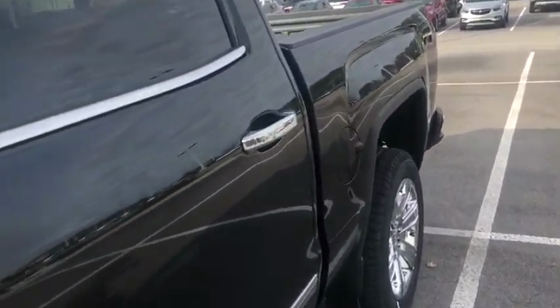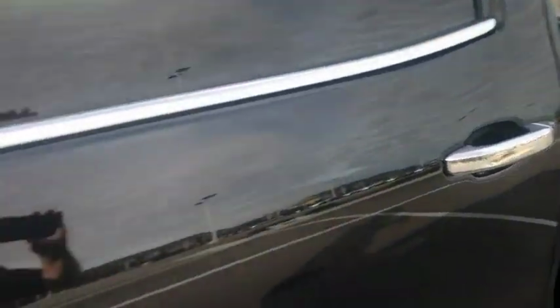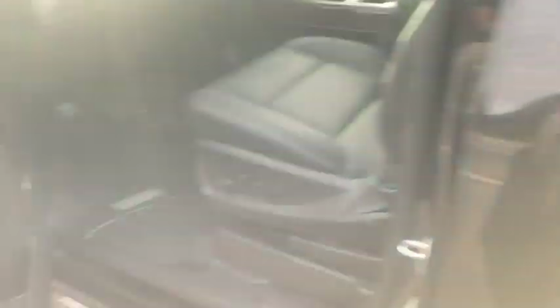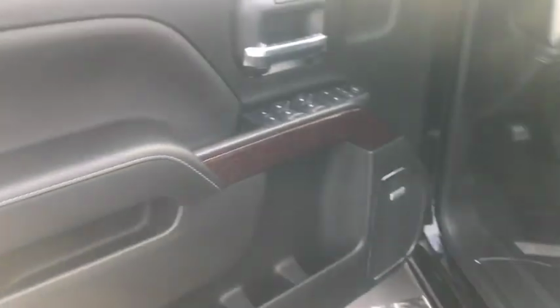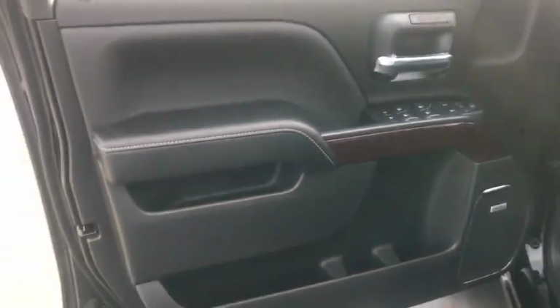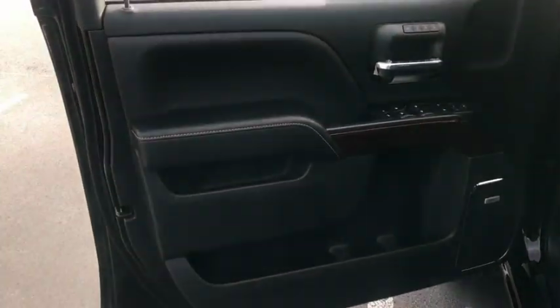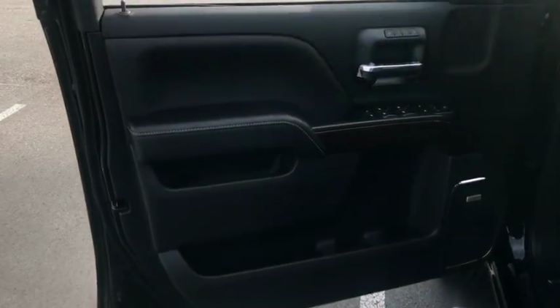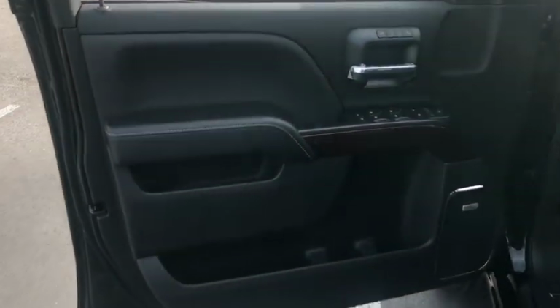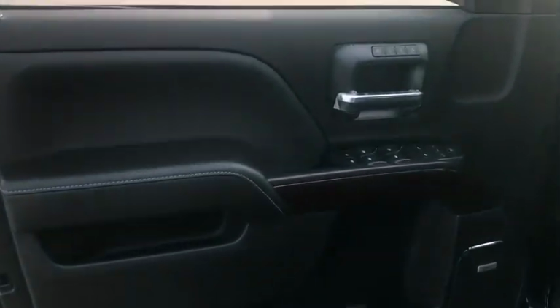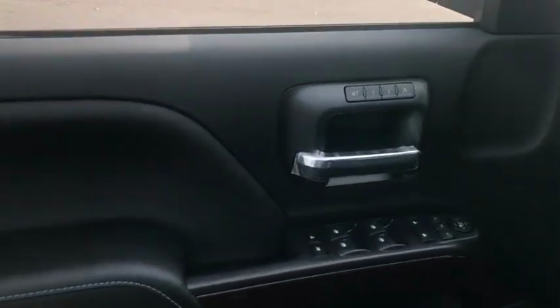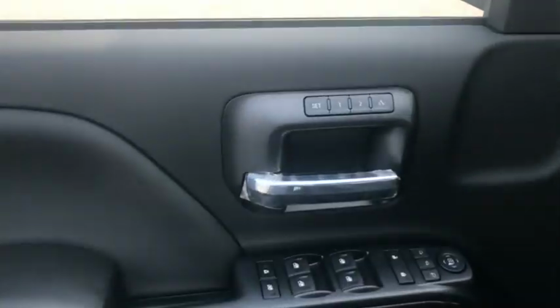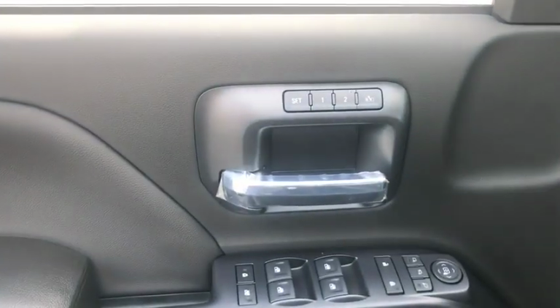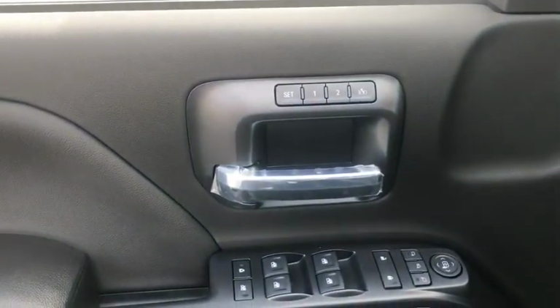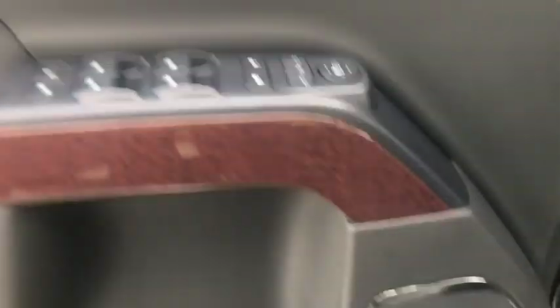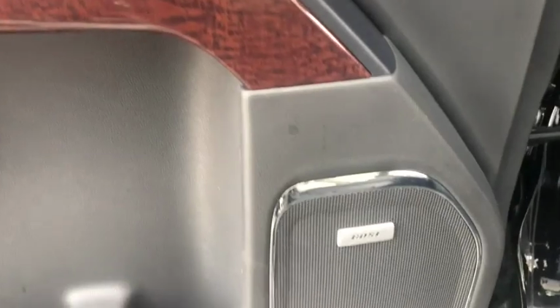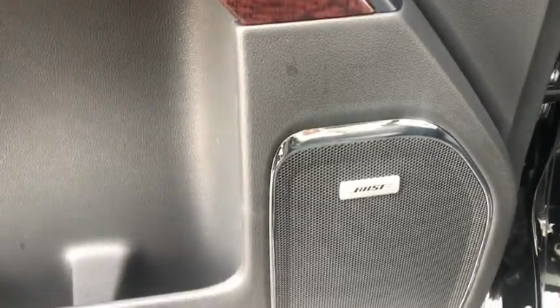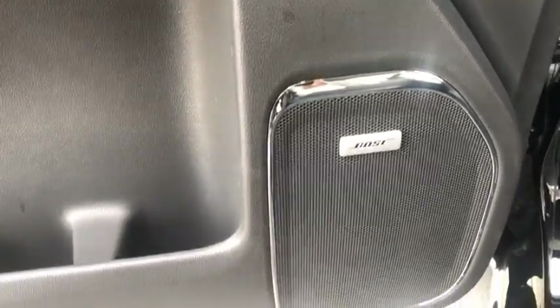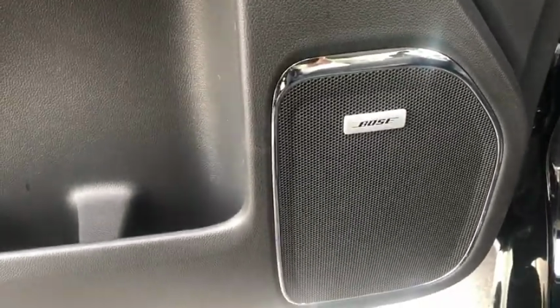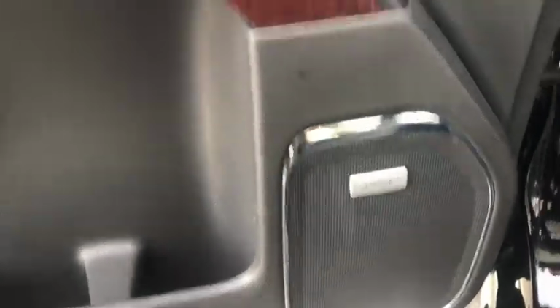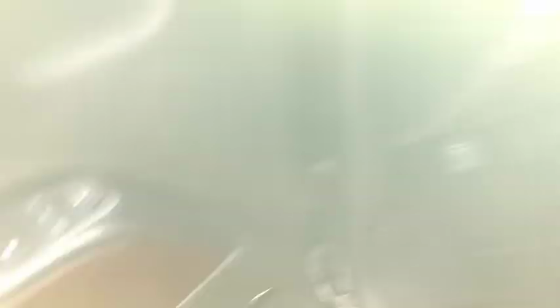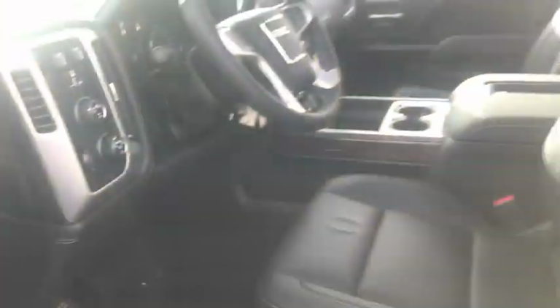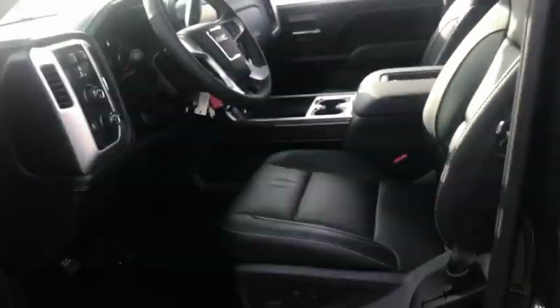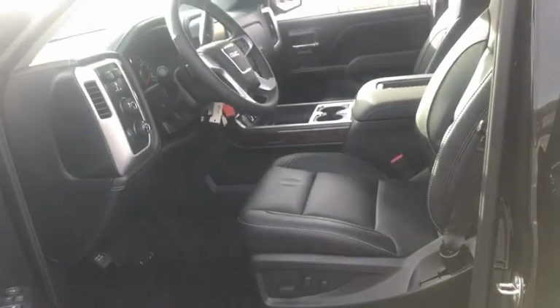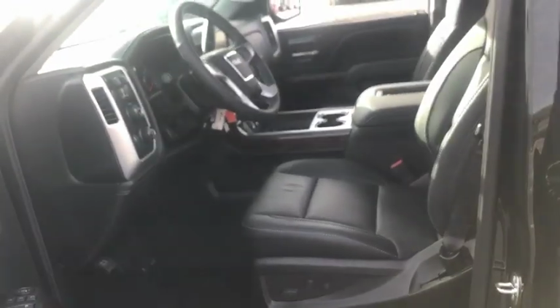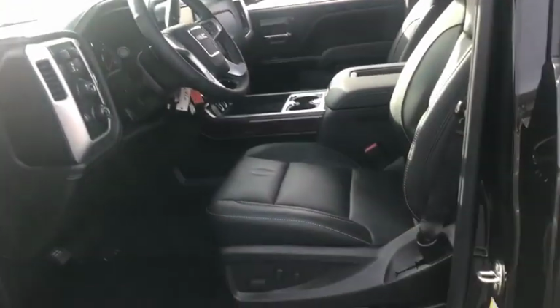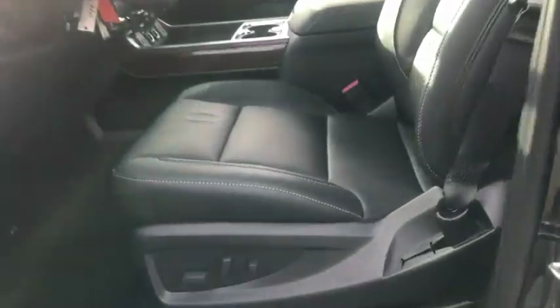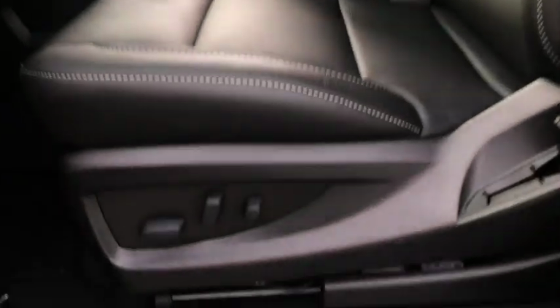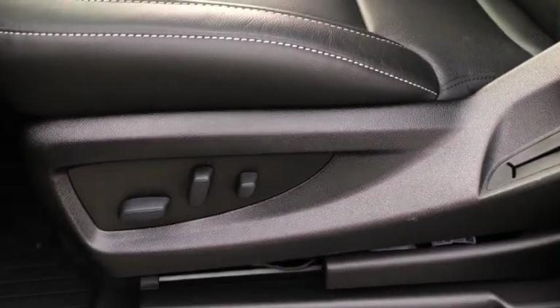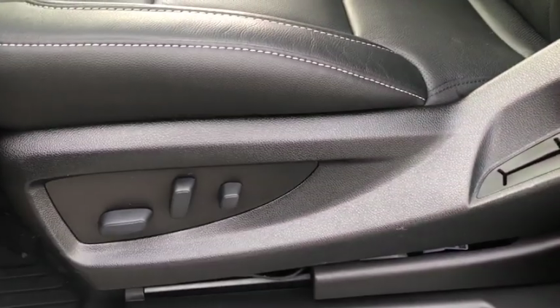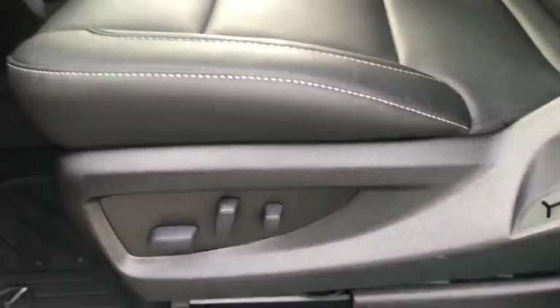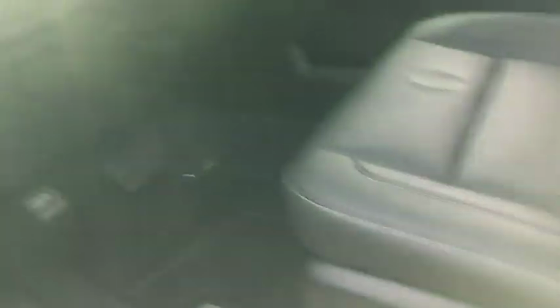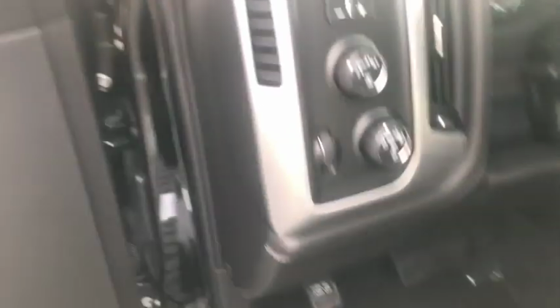Here are some of this vehicle's great options: keyless entry, remote engine start, power passenger seat, backup camera, four-wheel drive, navigation system, leather-wrapped steering wheel, driver lumbar, power steering, adjustable steering wheel.